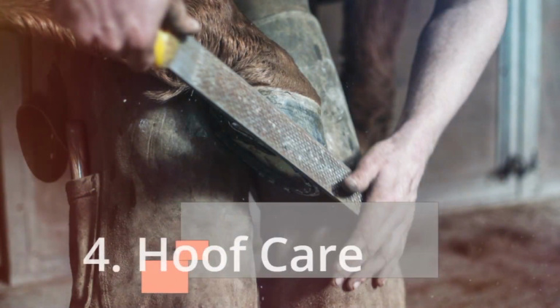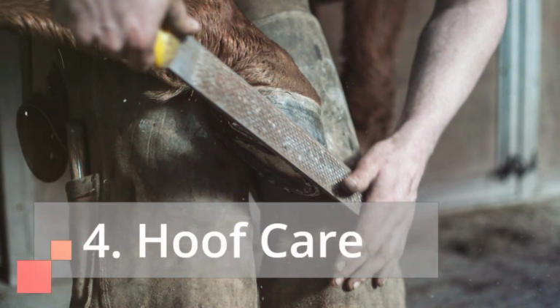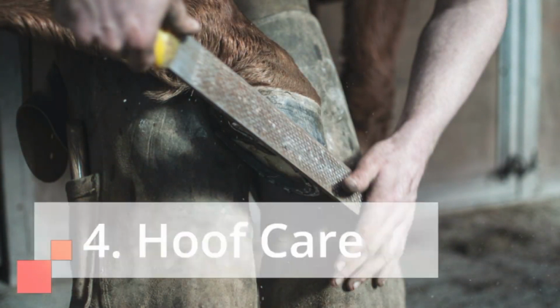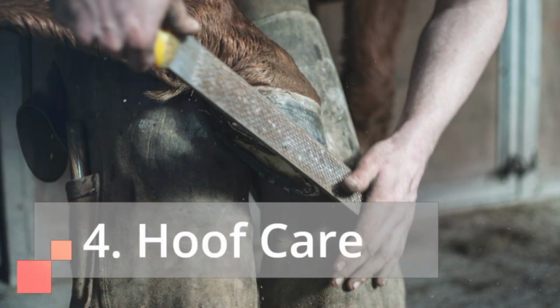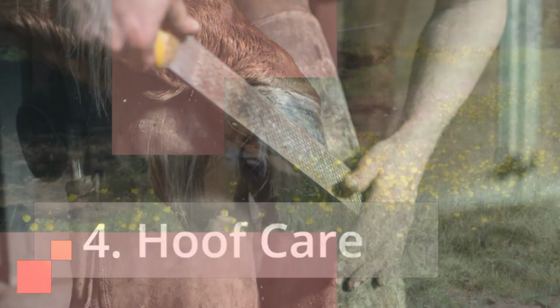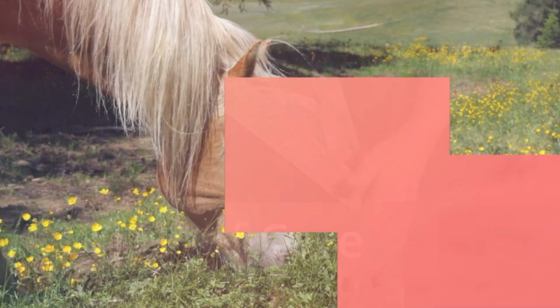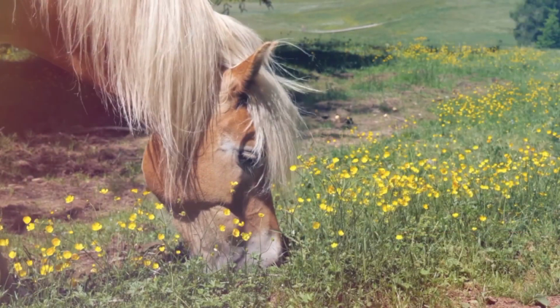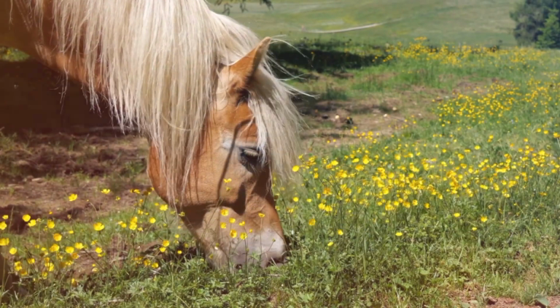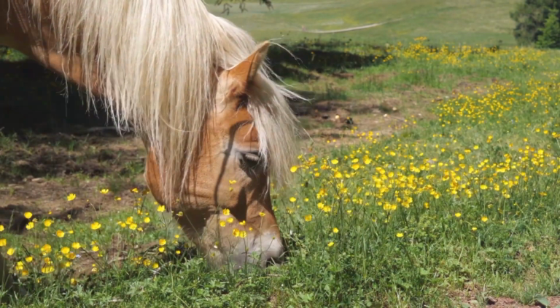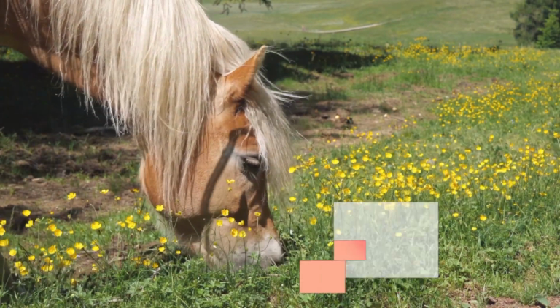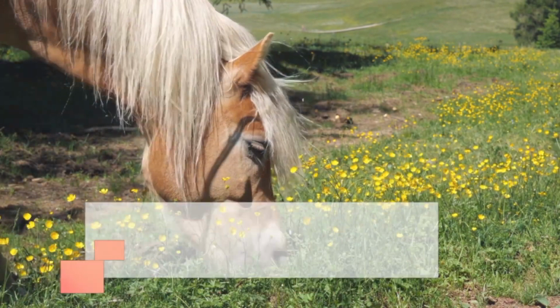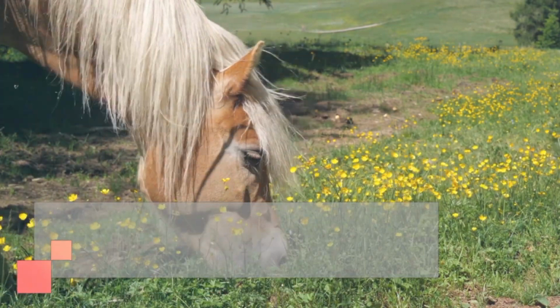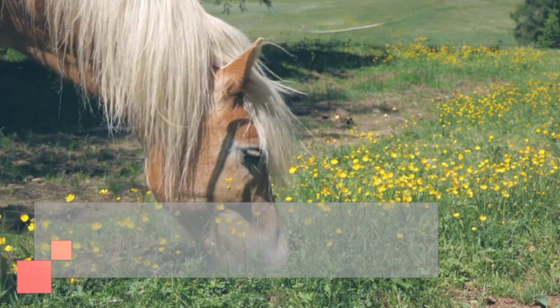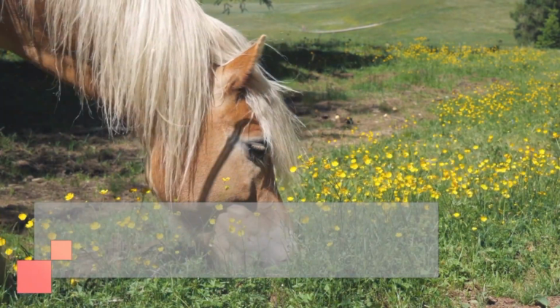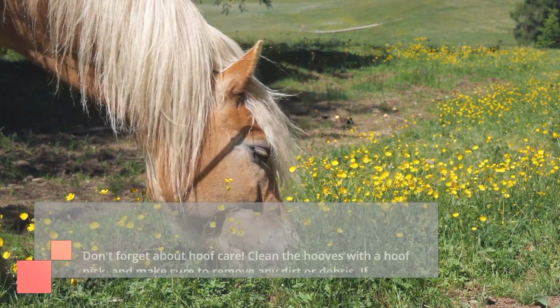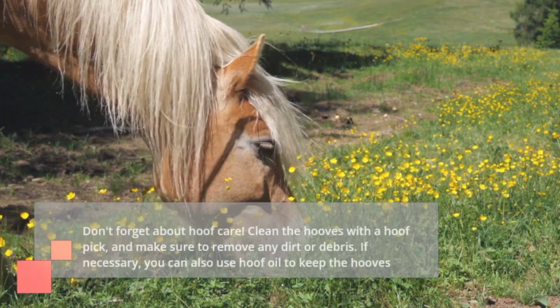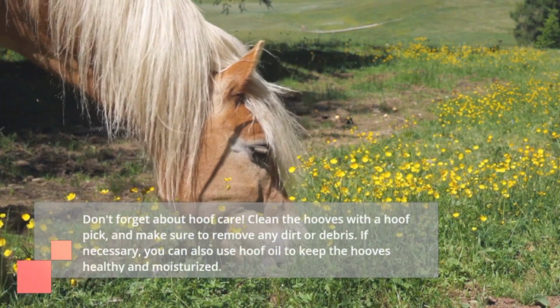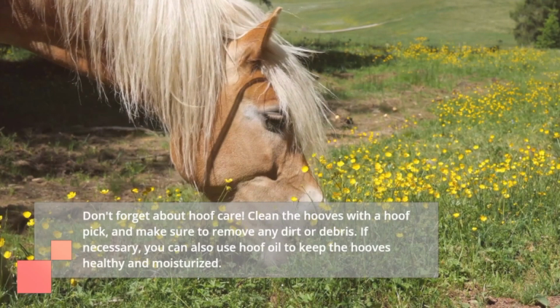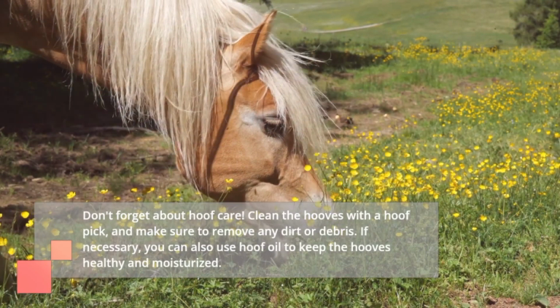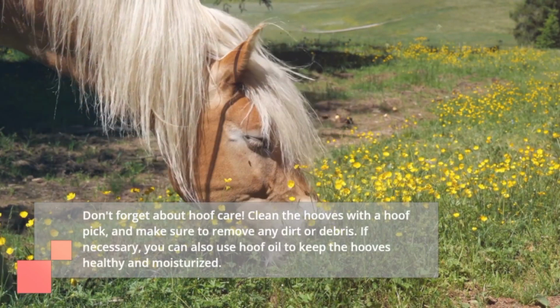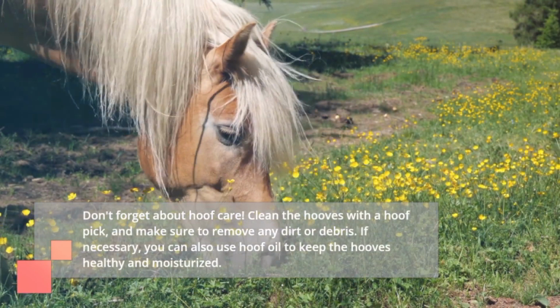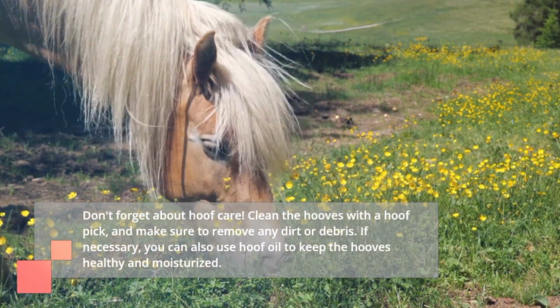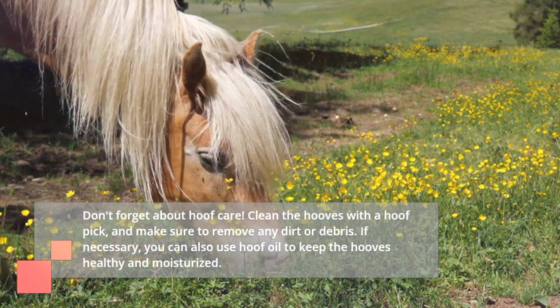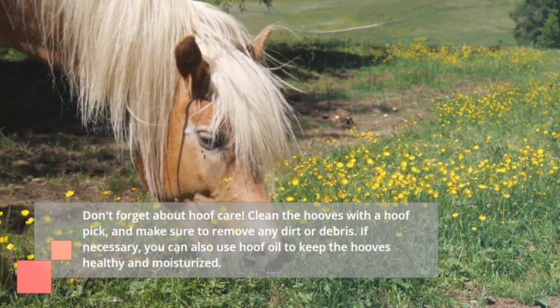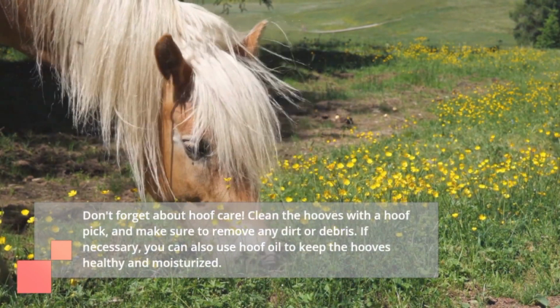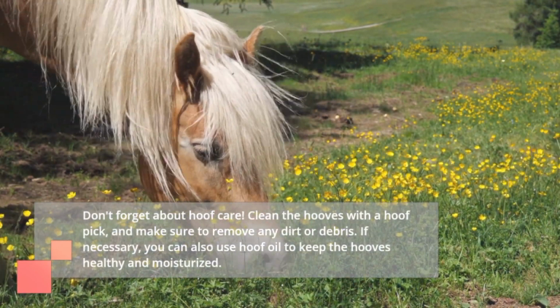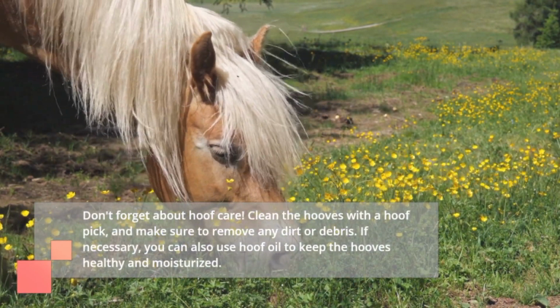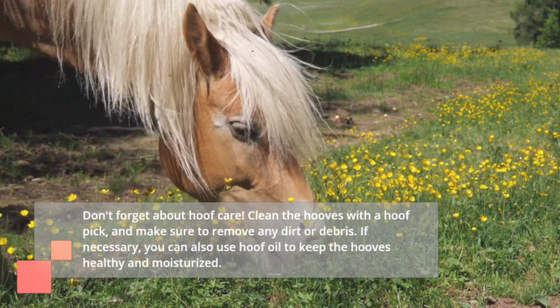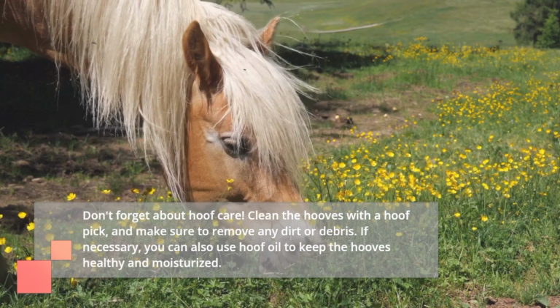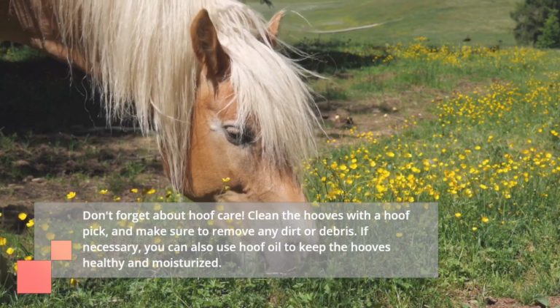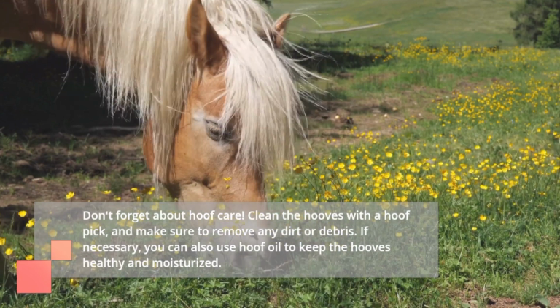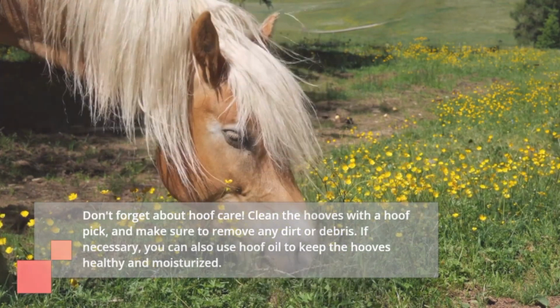4. Hoof Care. Don't forget about hoof care. Clean the hooves with the hoof pick, and make sure to remove any dirt or debris. If necessary, you can also use hoof oil to keep the hooves healthy and moisturized.